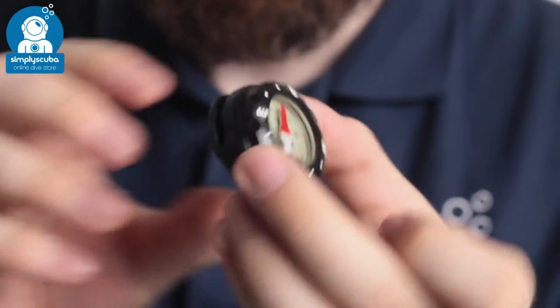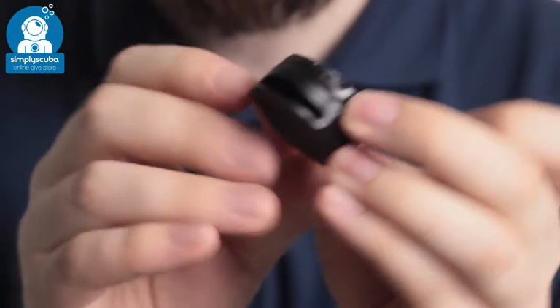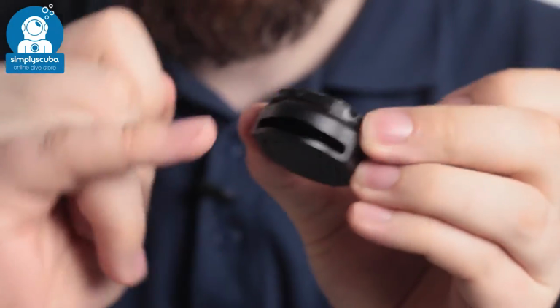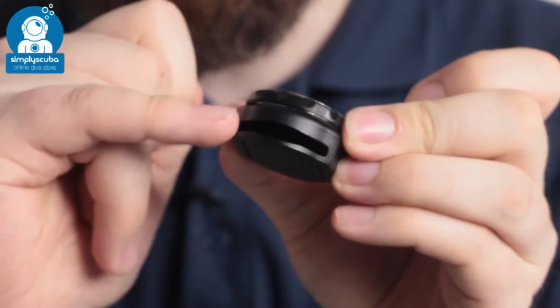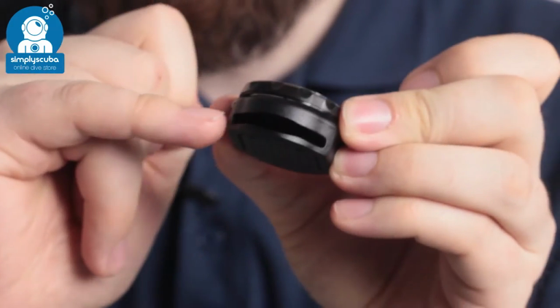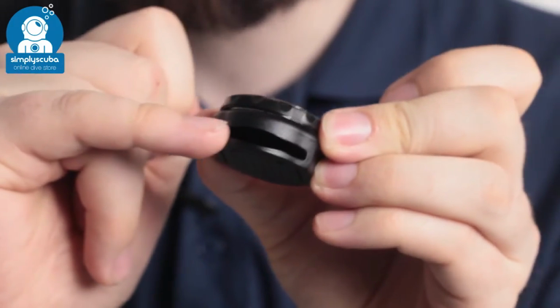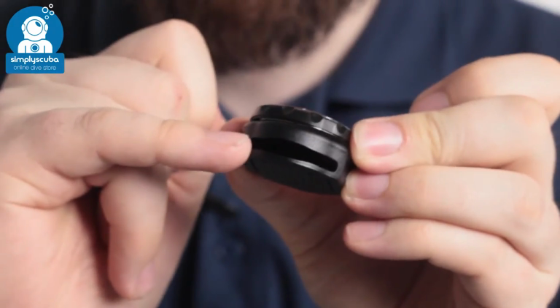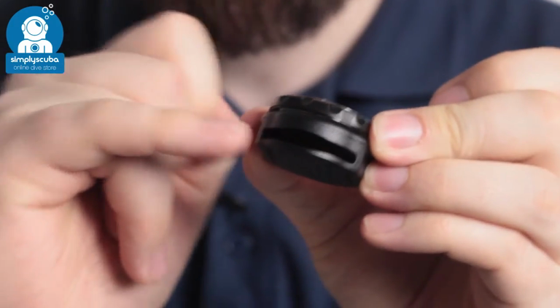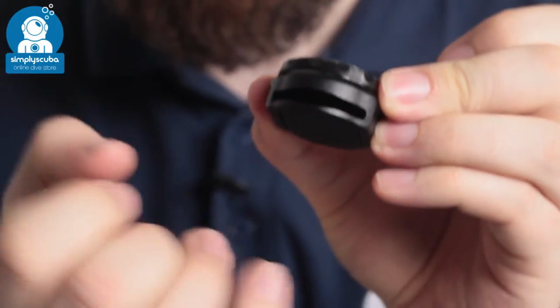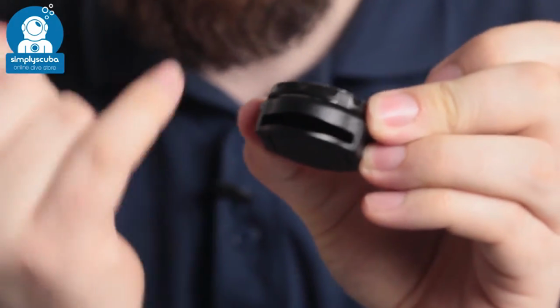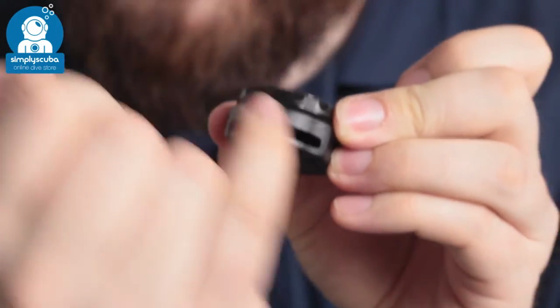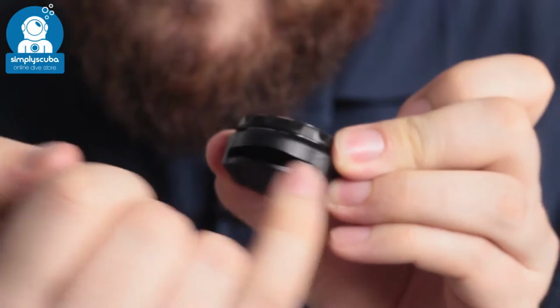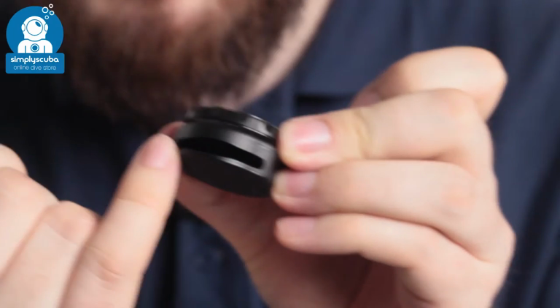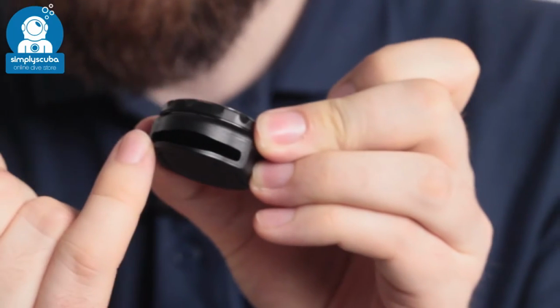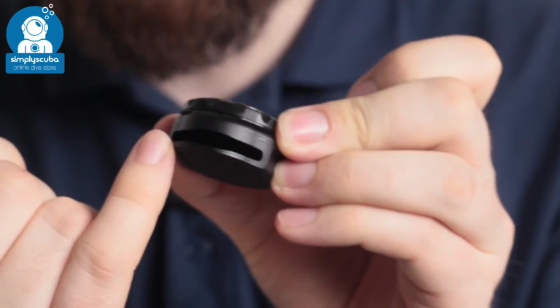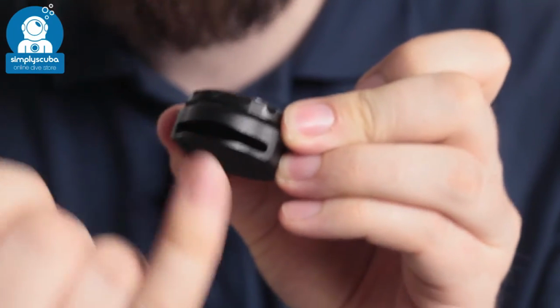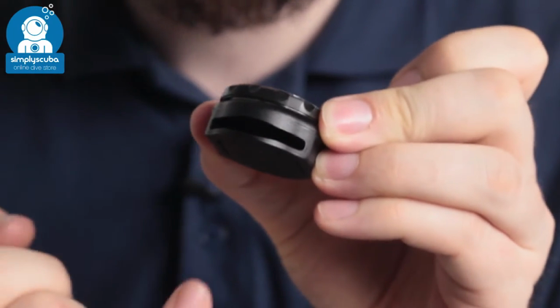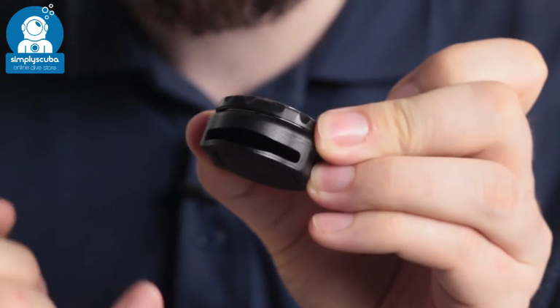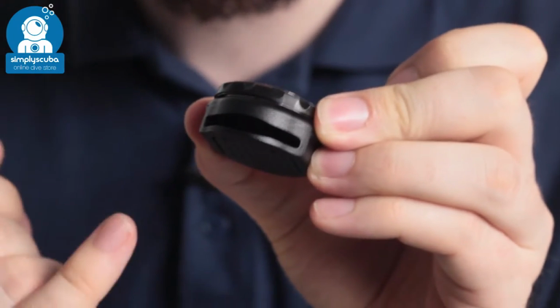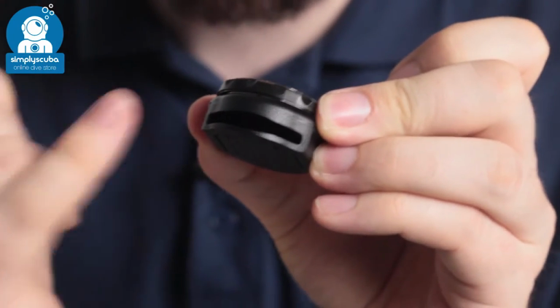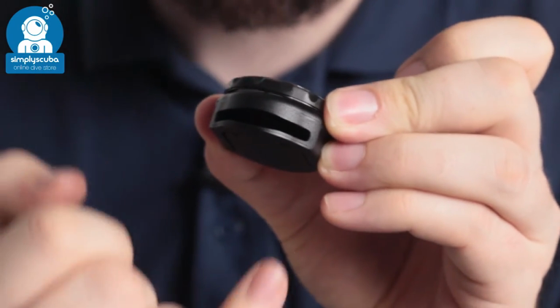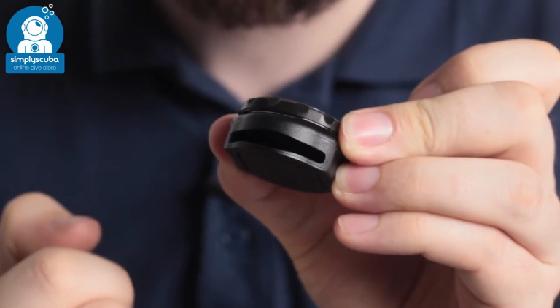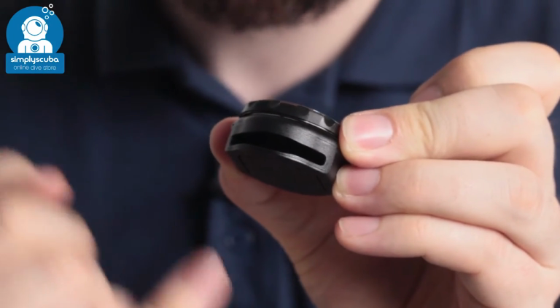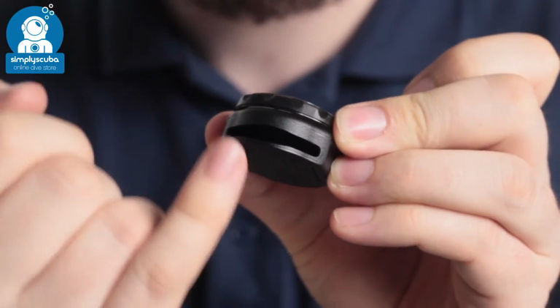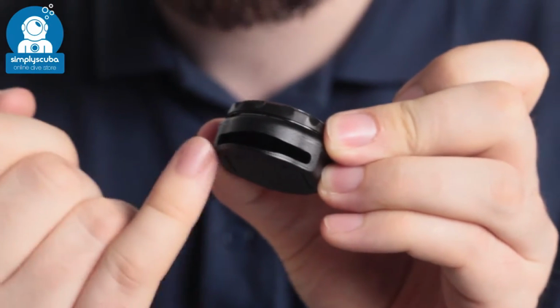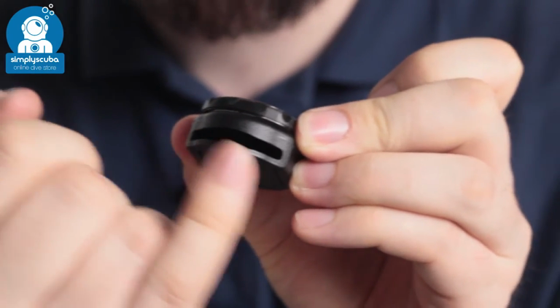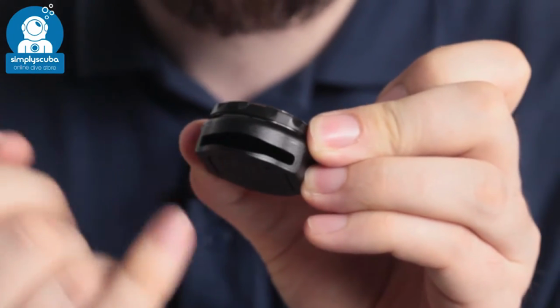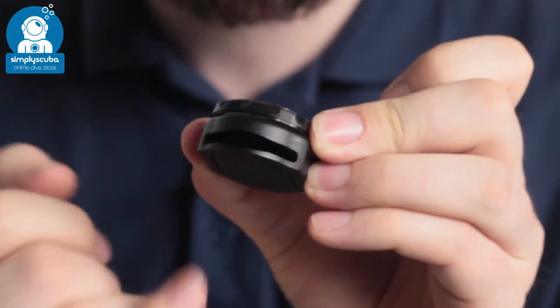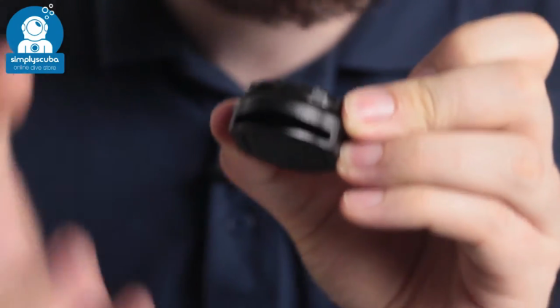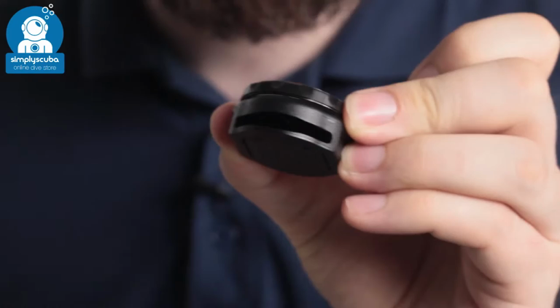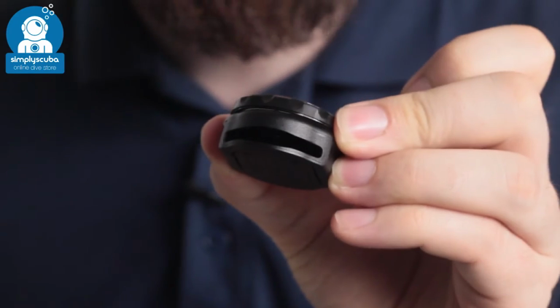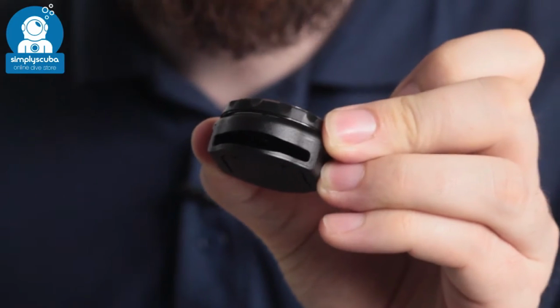It just slots in through here. It can accommodate most sizes of watch straps, but be sure to measure your watch strap to make sure it fits.